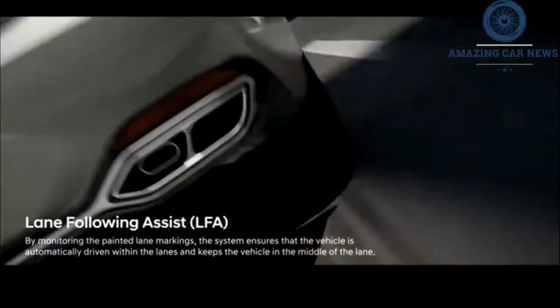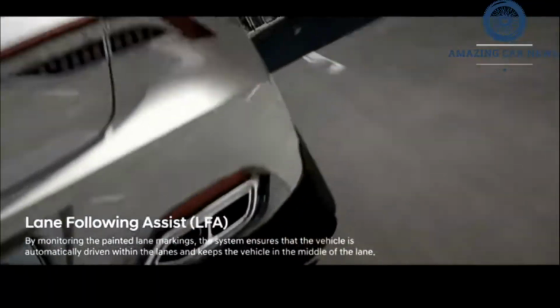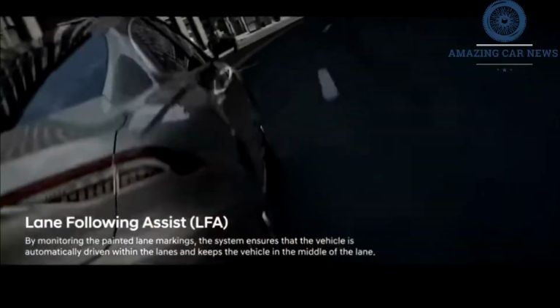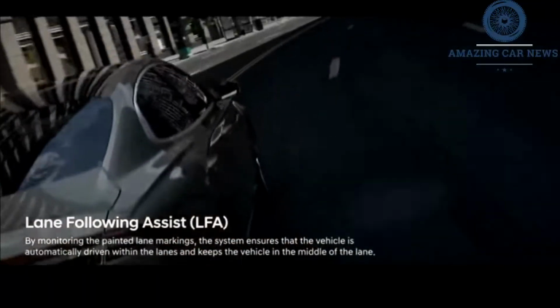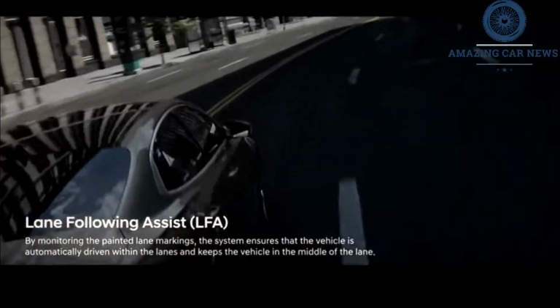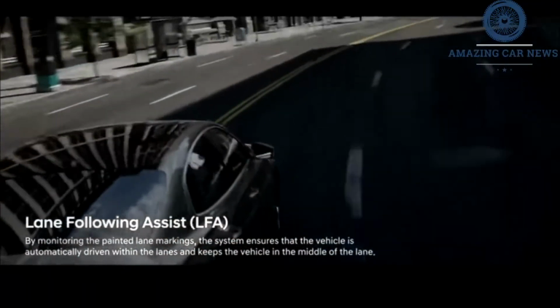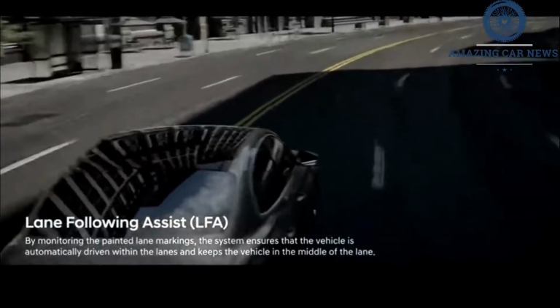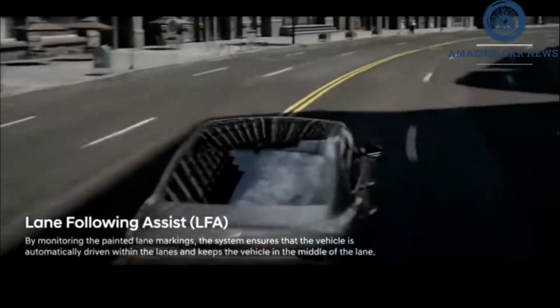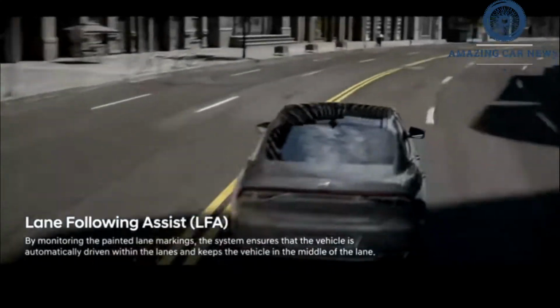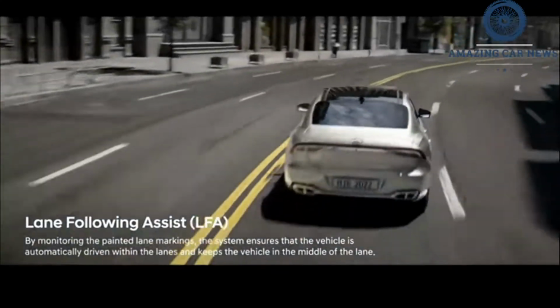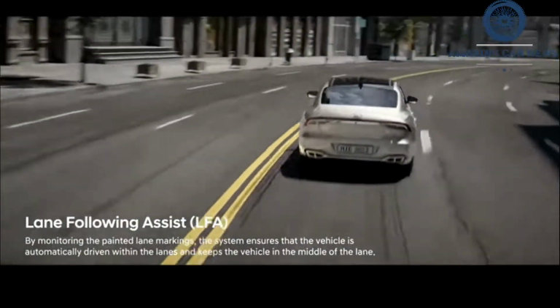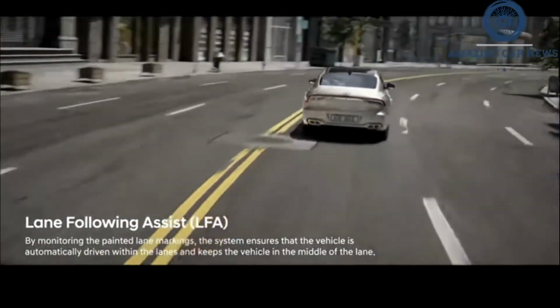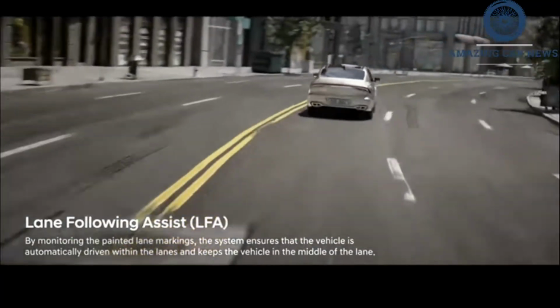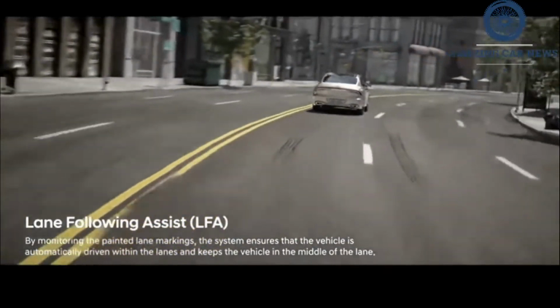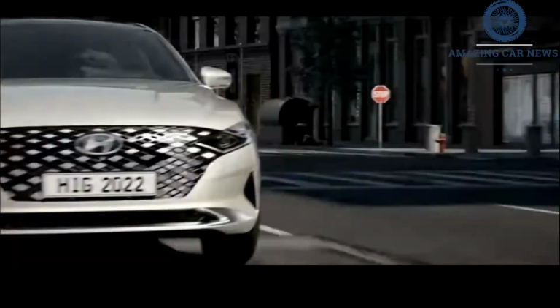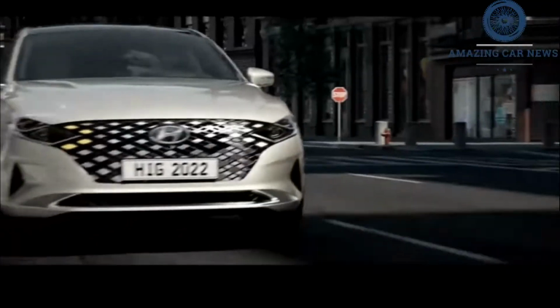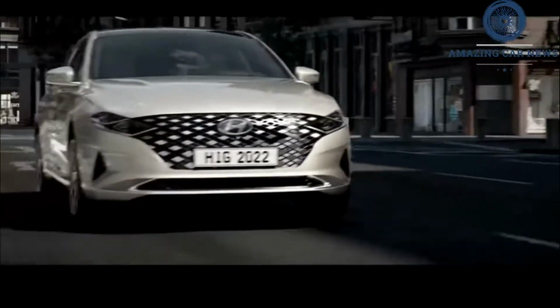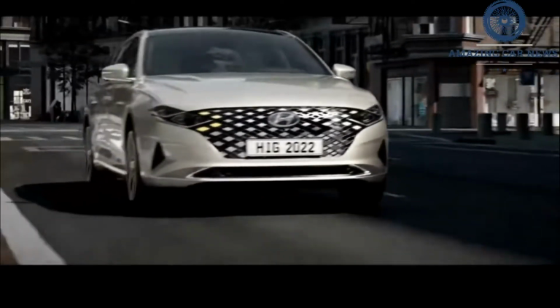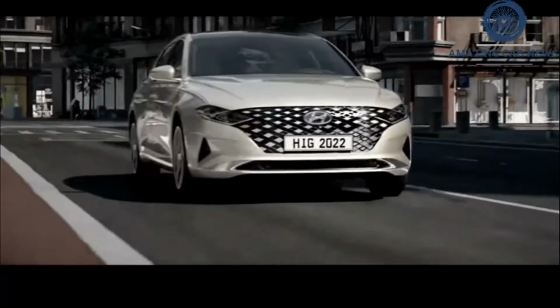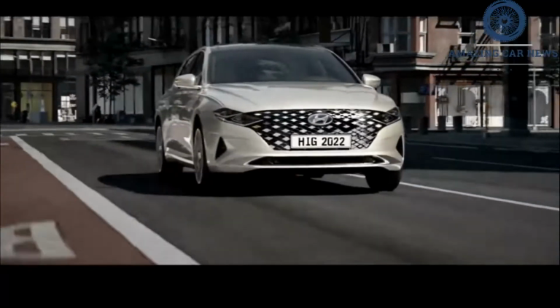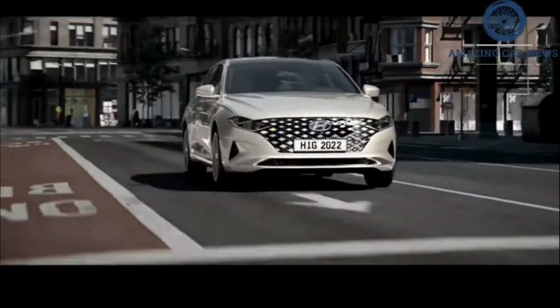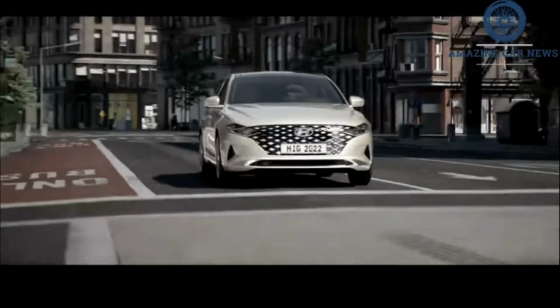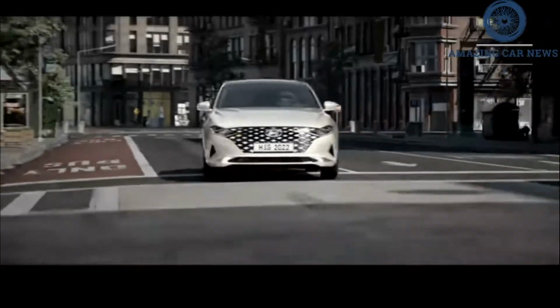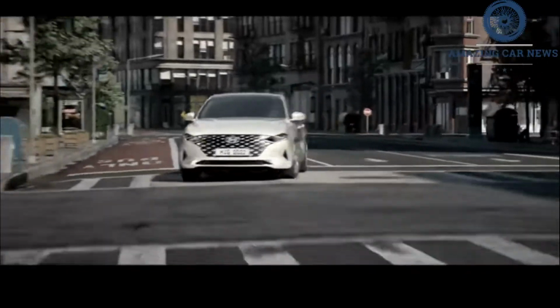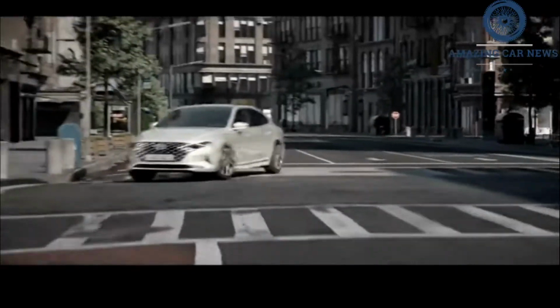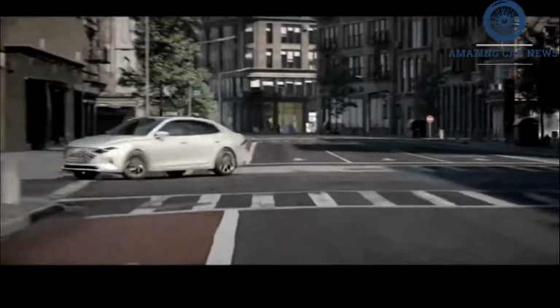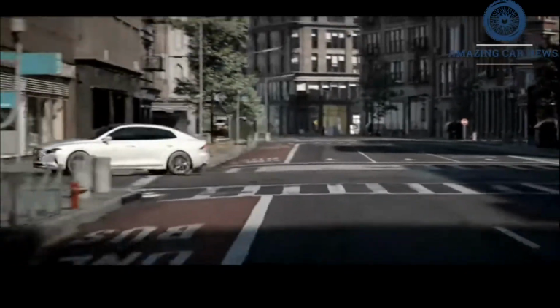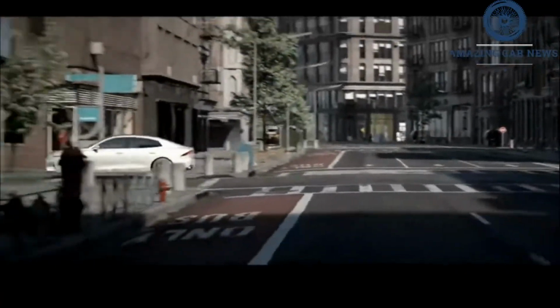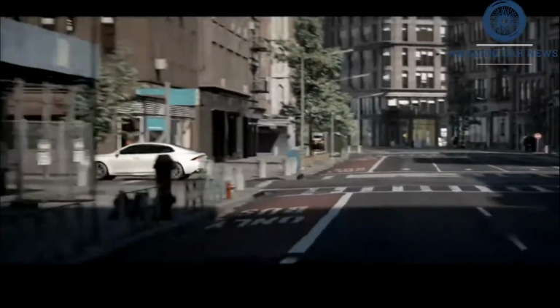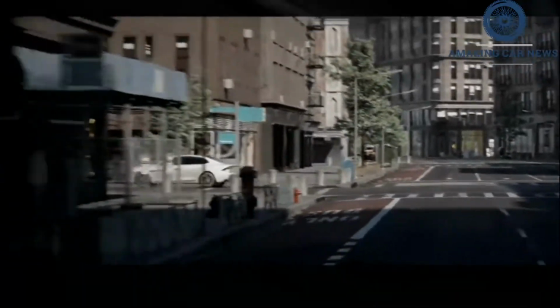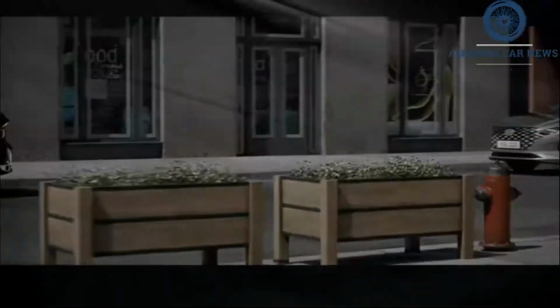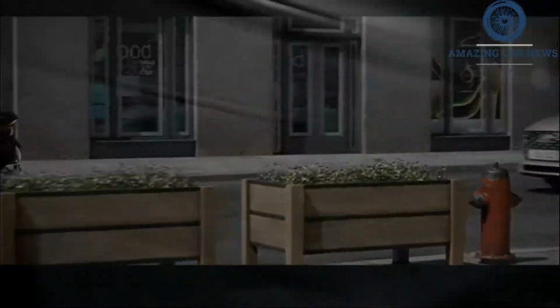After releasing intriguing teaser photos recently, Hyundai is now showing the new Azera, known in Korea as the Grandeur, in full, revealing the car's interesting front grille design and a luxurious-looking cabin.